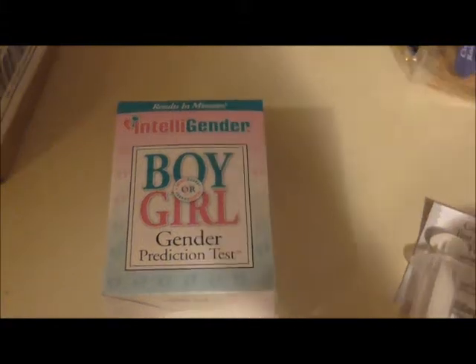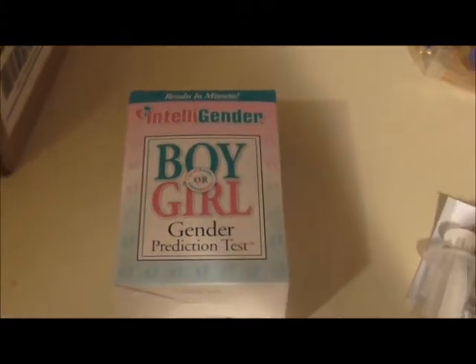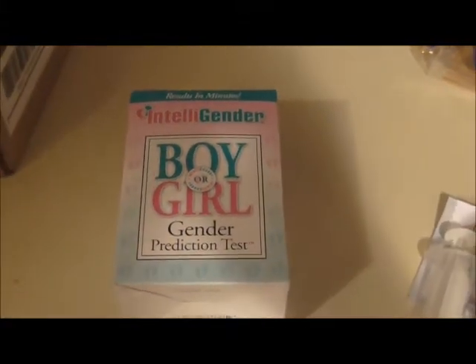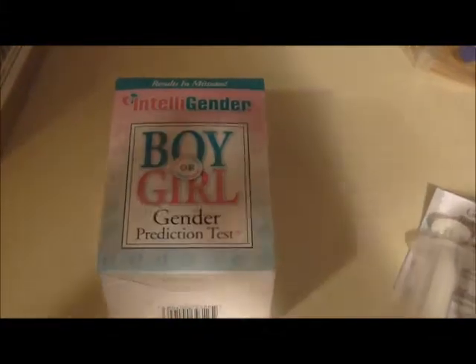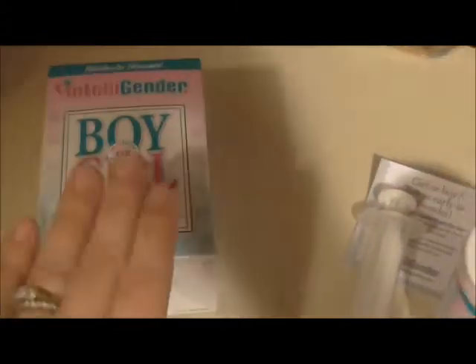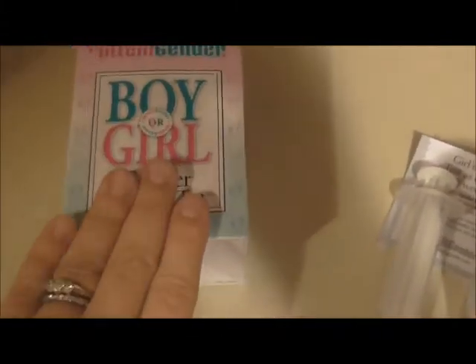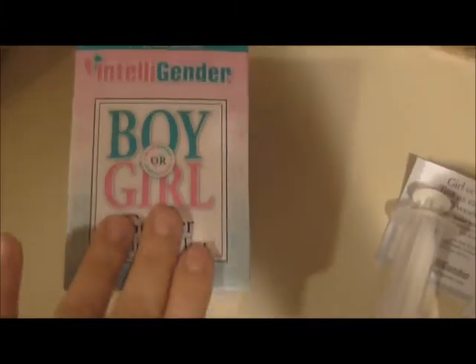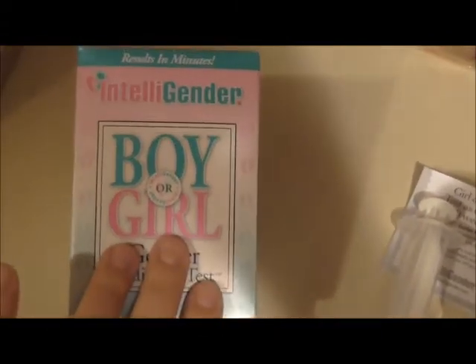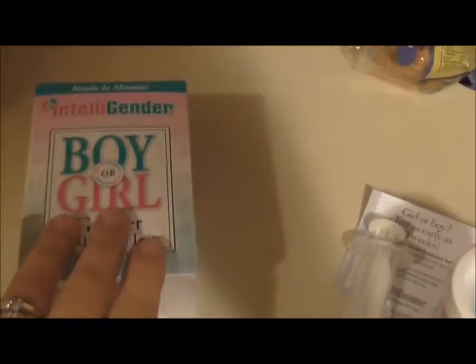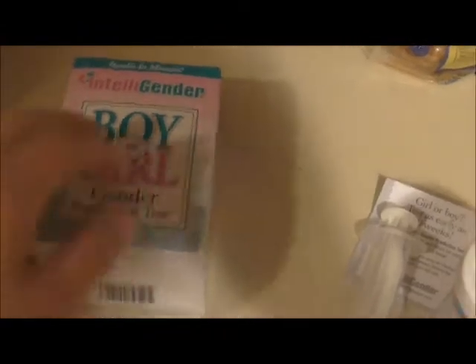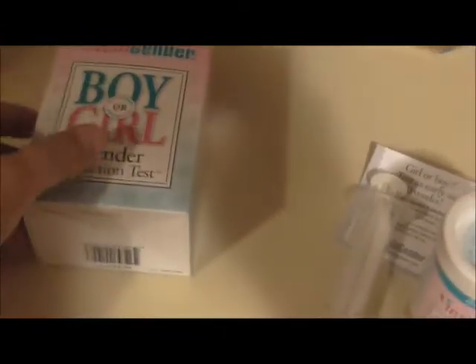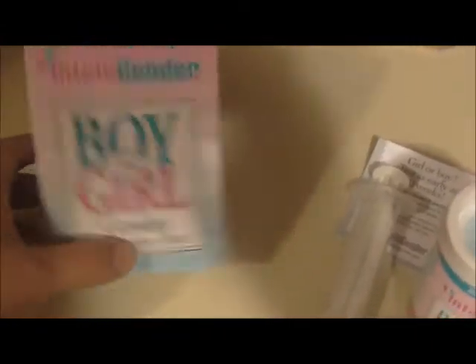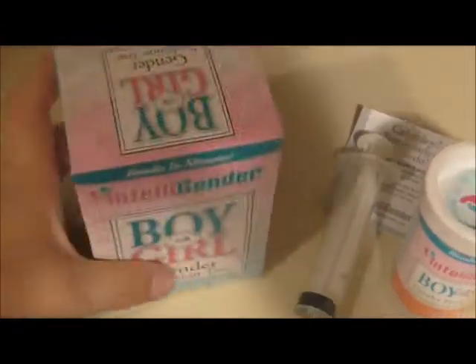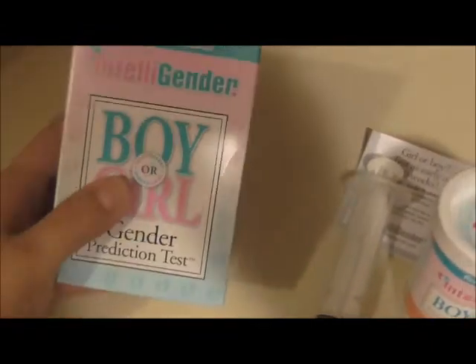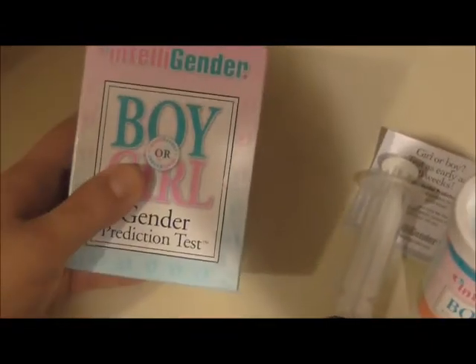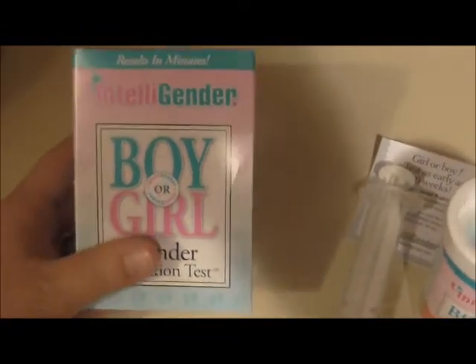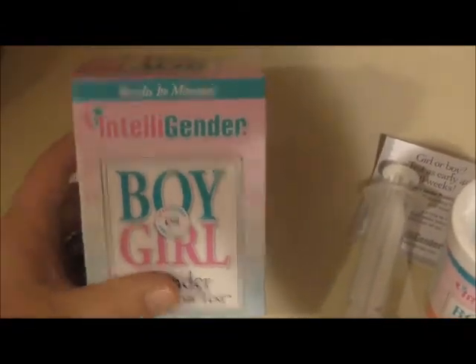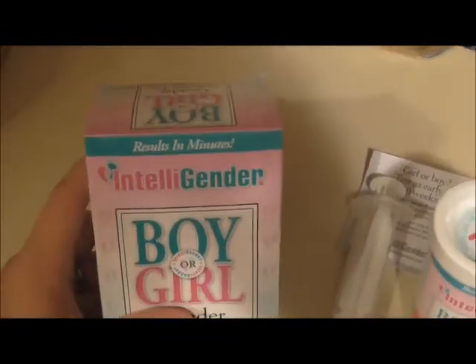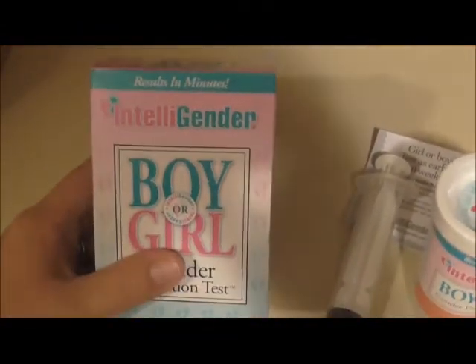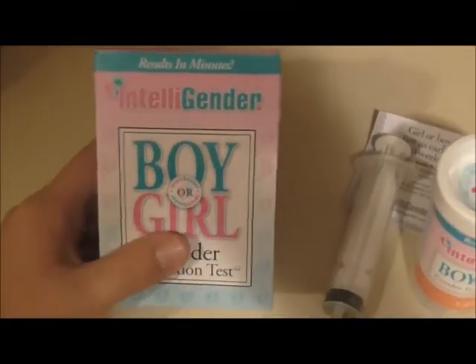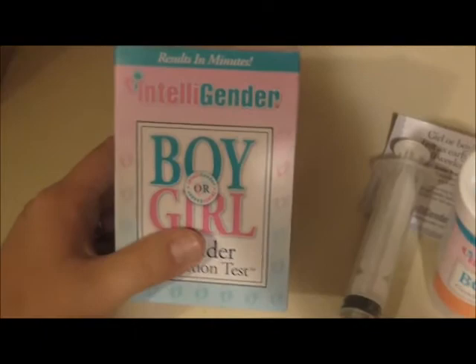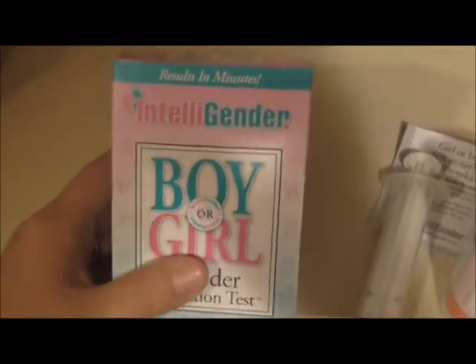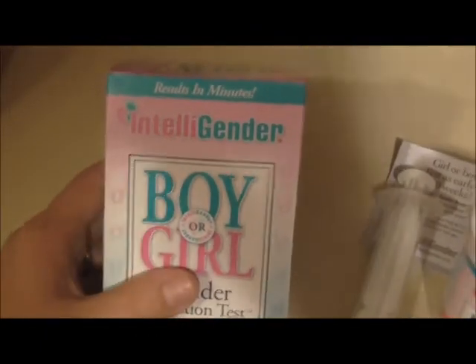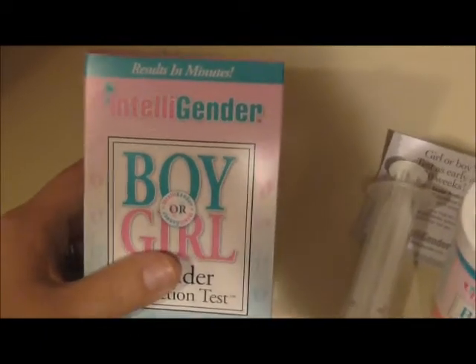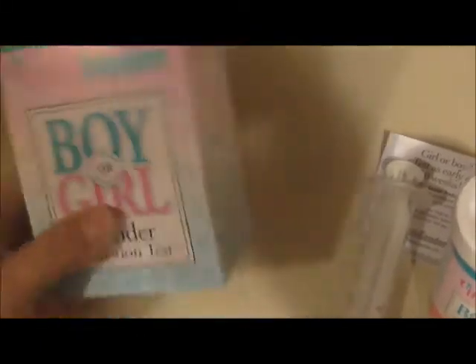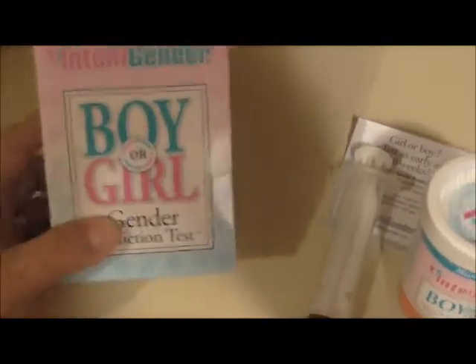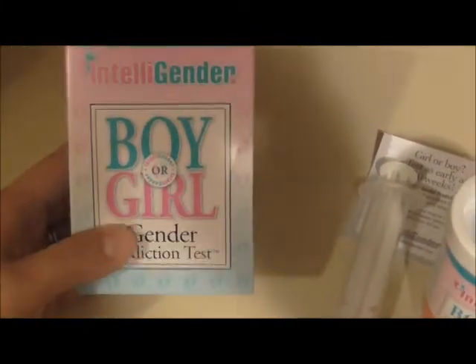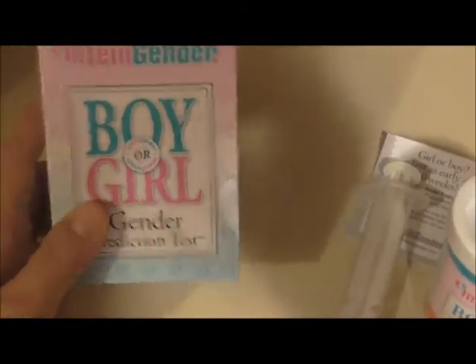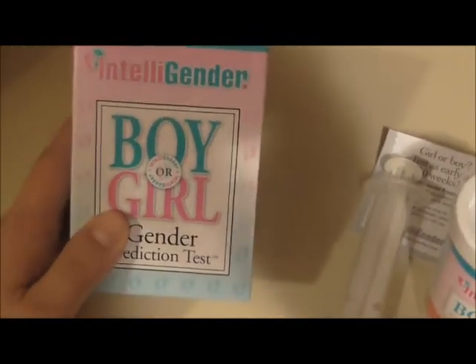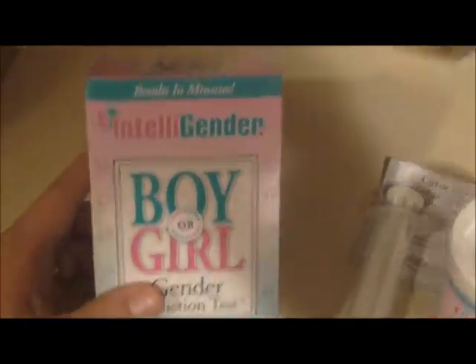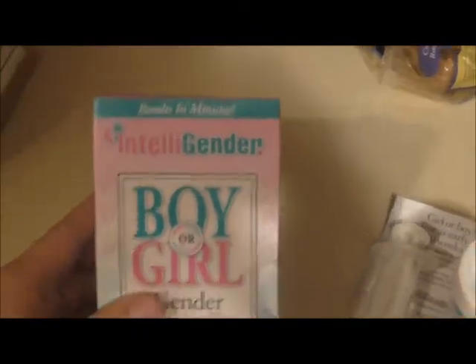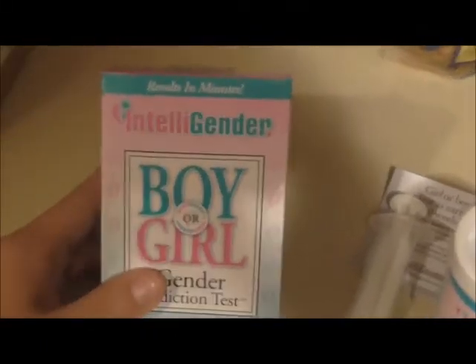Hey guys, so Intelligender sent me this a couple weeks ago and I'm gonna do a review for it. I know it is all for fun — I'm not gonna take it seriously, this is just straight fun.